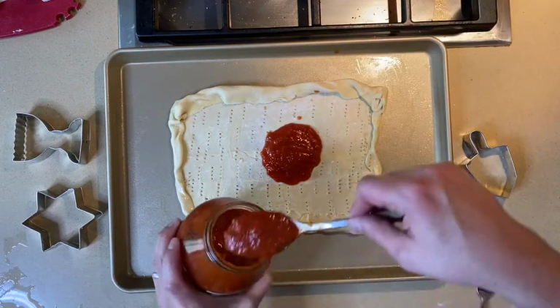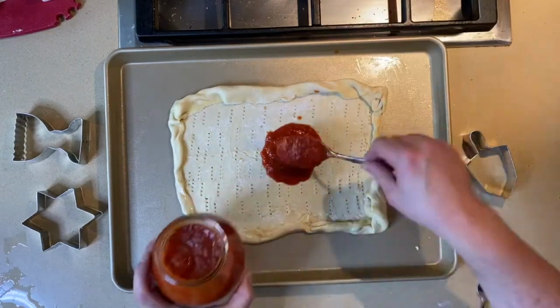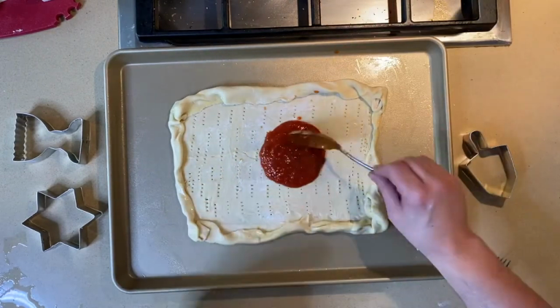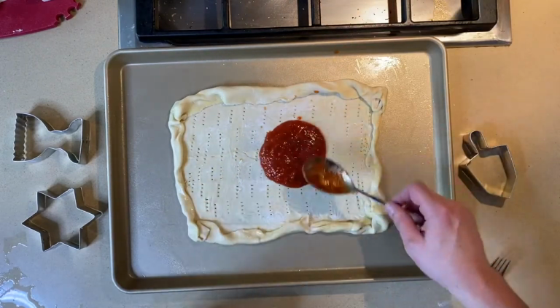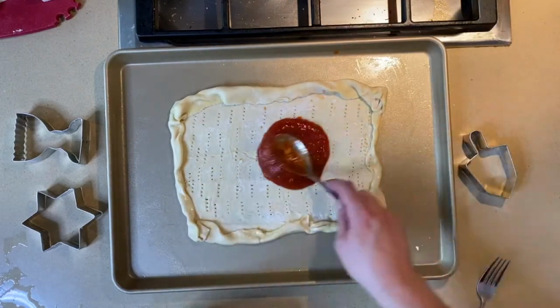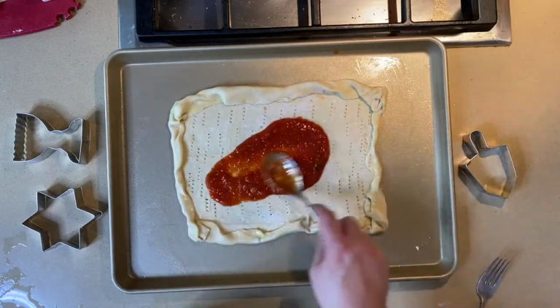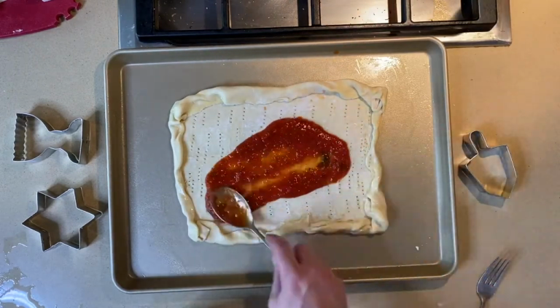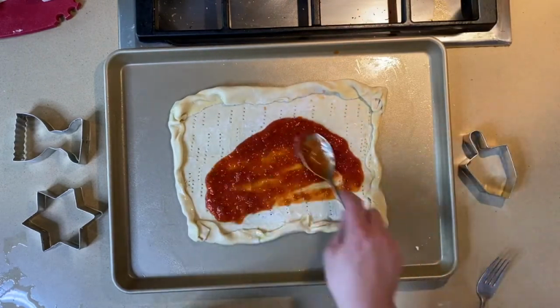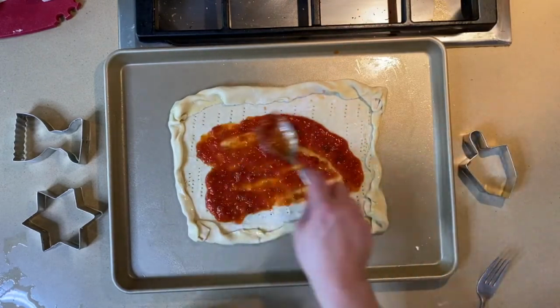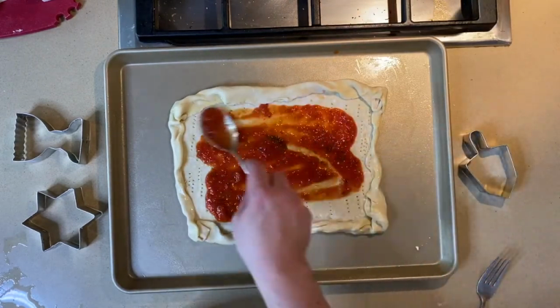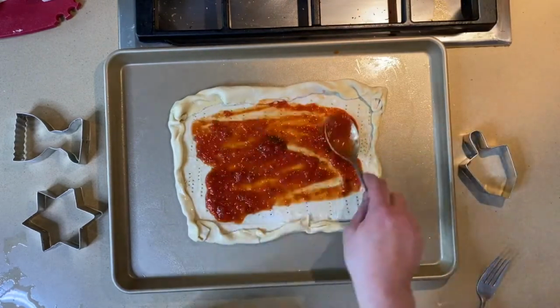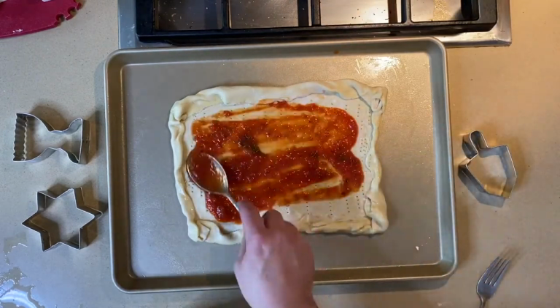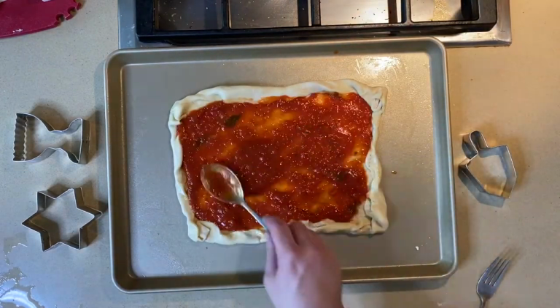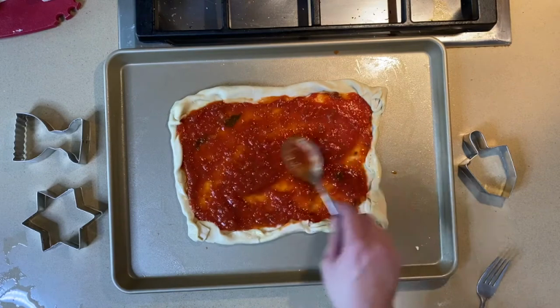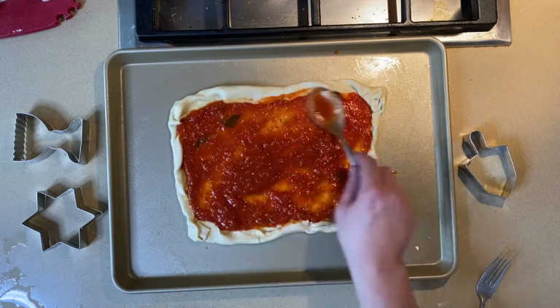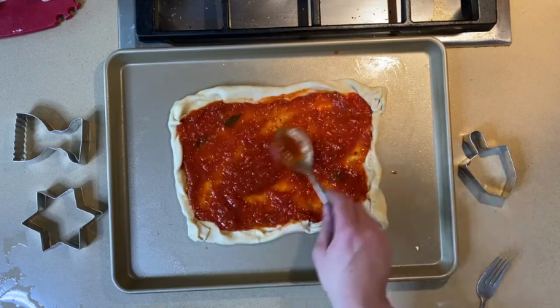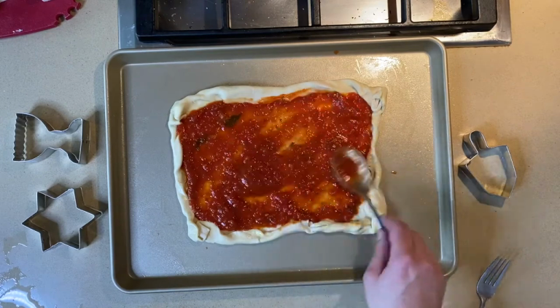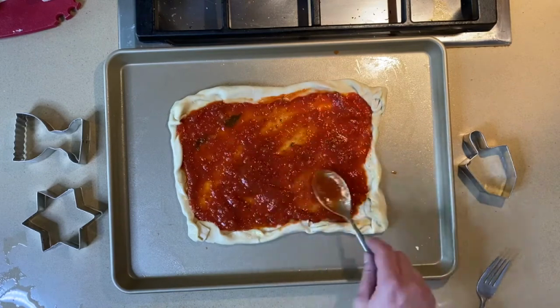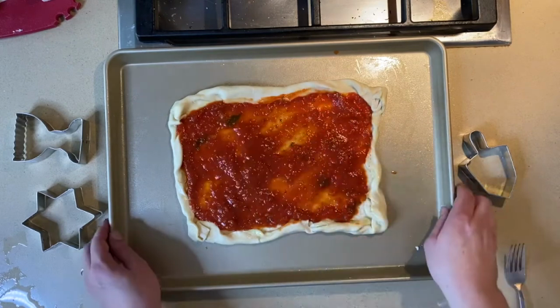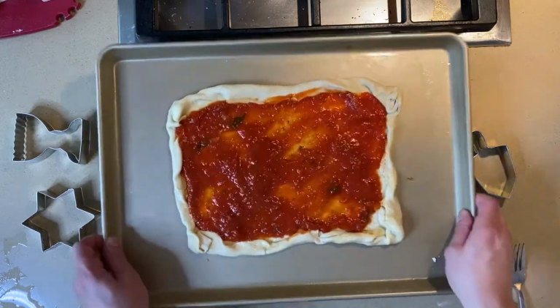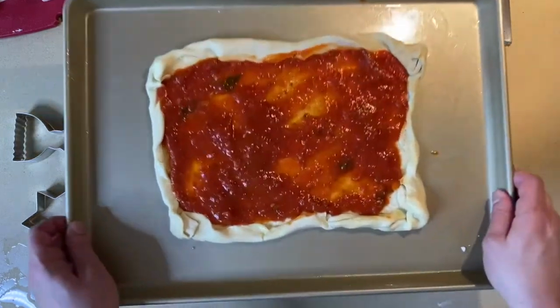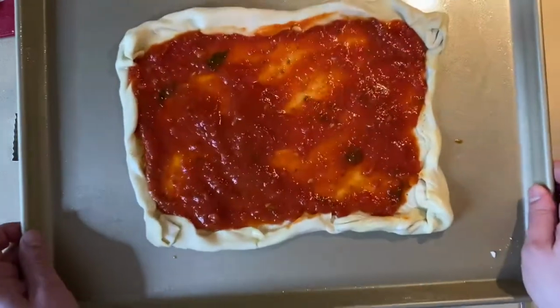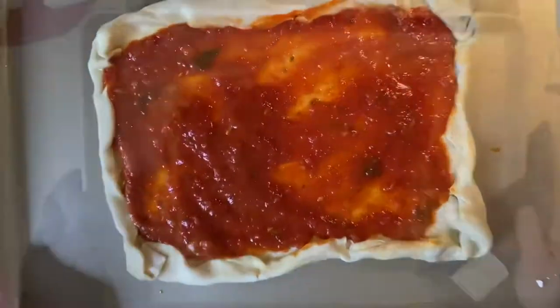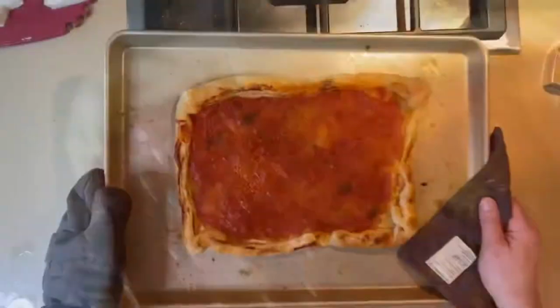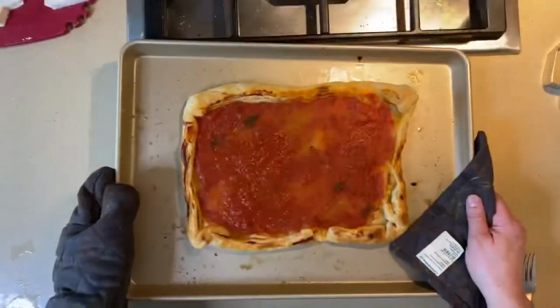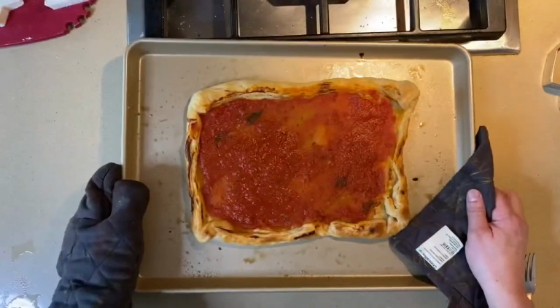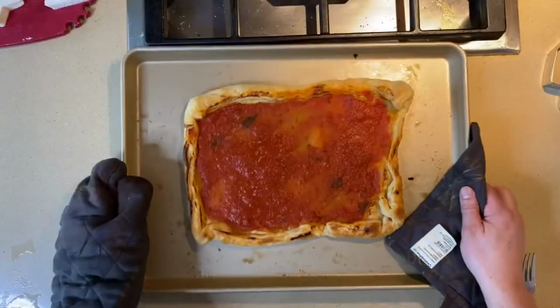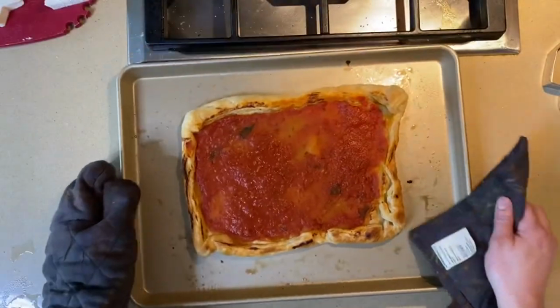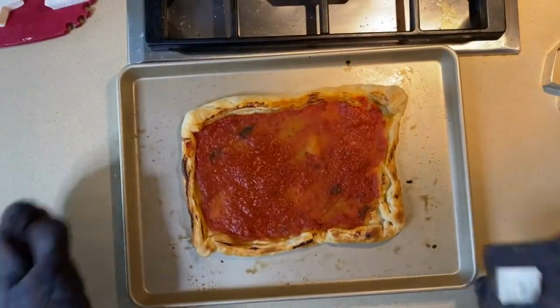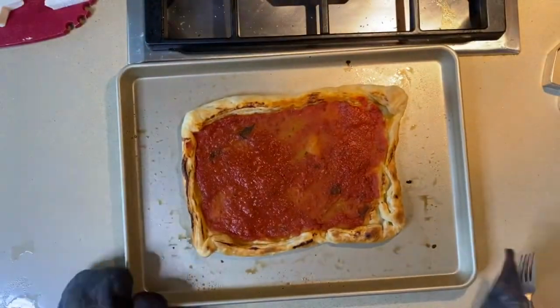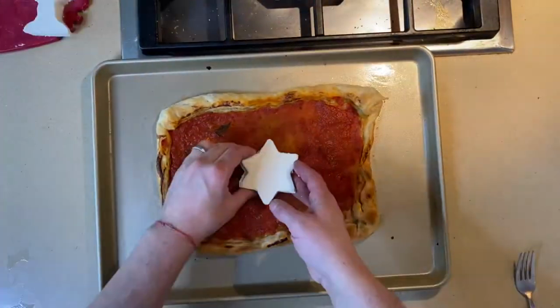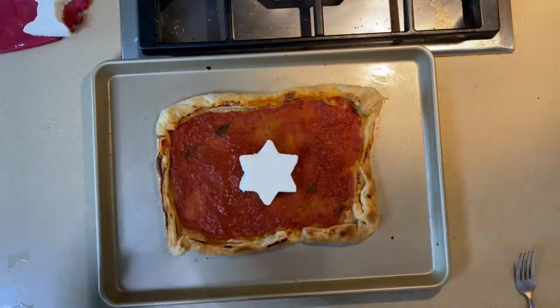Add your favorite marinara and smear it all over that puff pastry. Then put it in the oven at 400 degrees for 20 minutes.